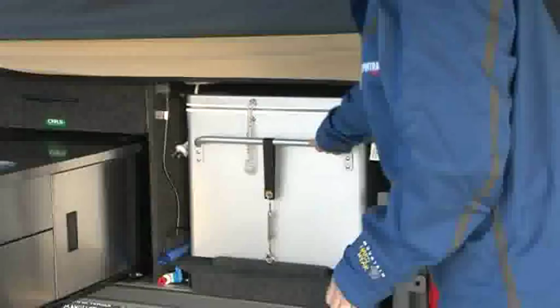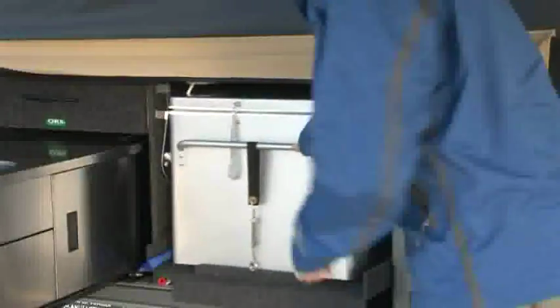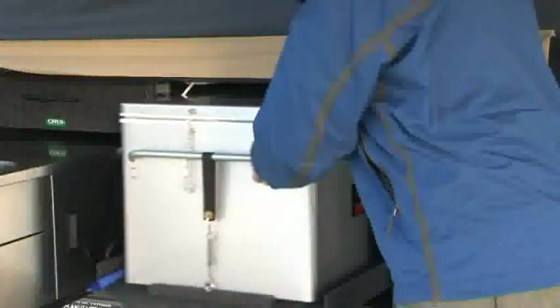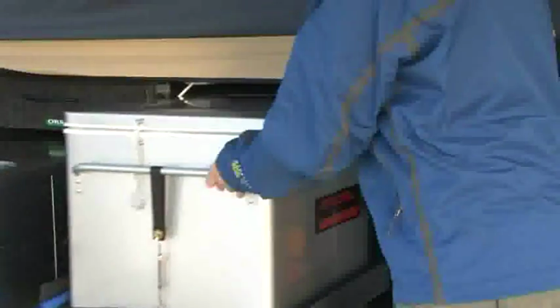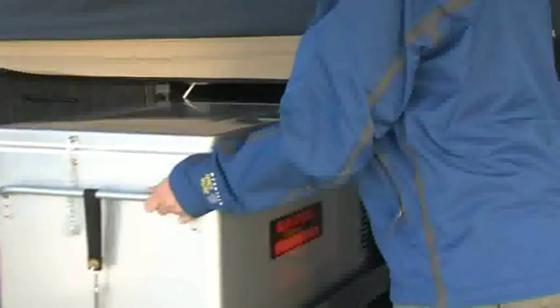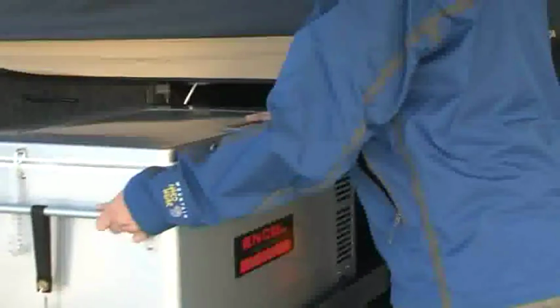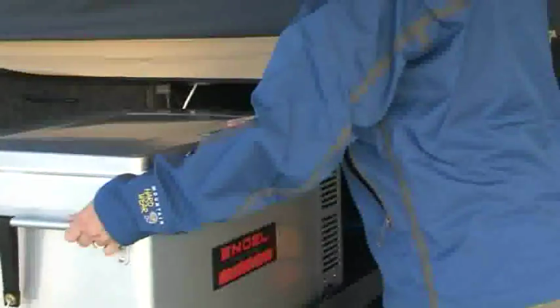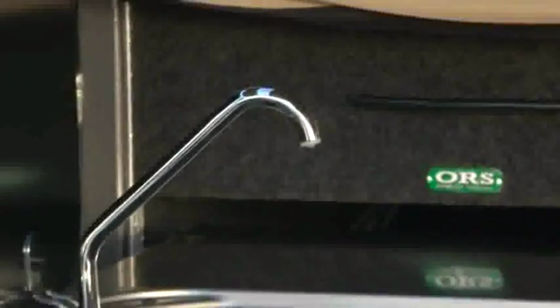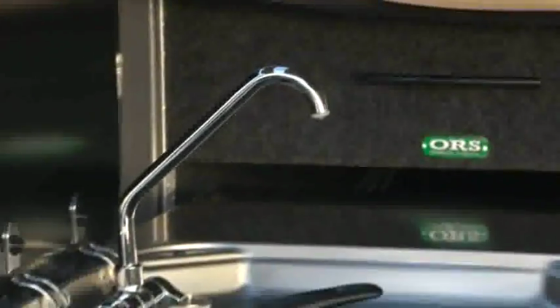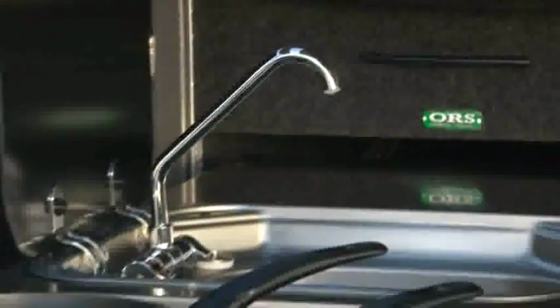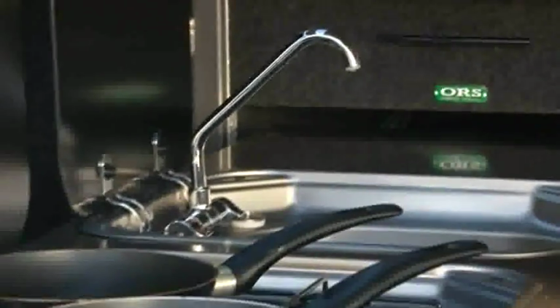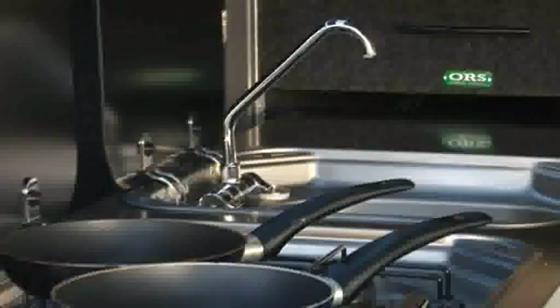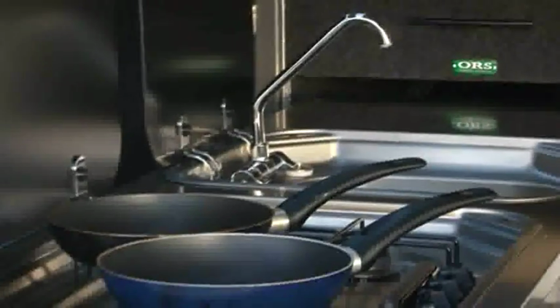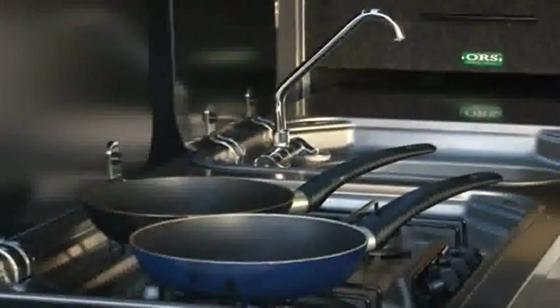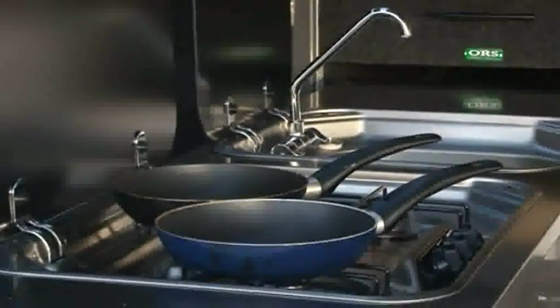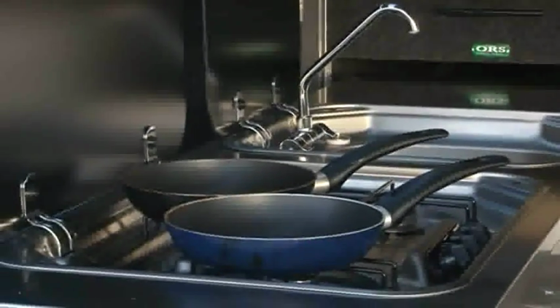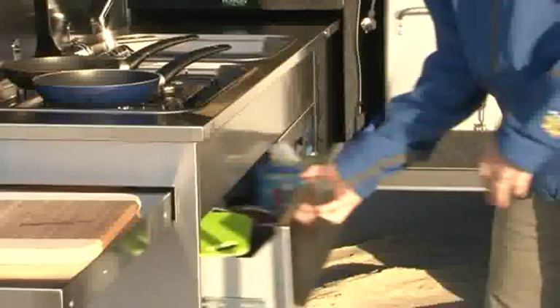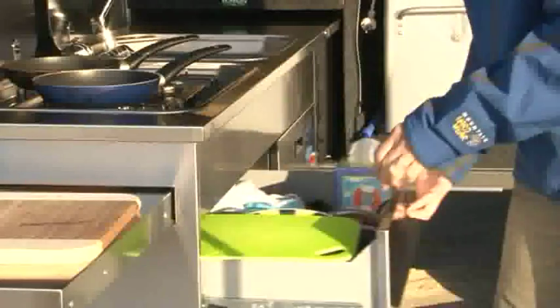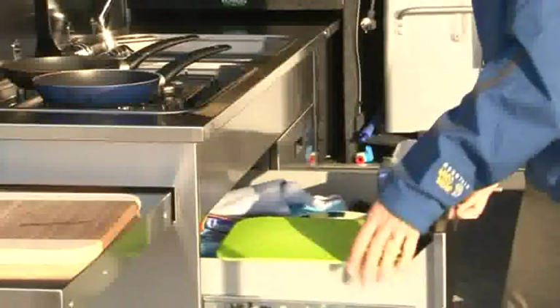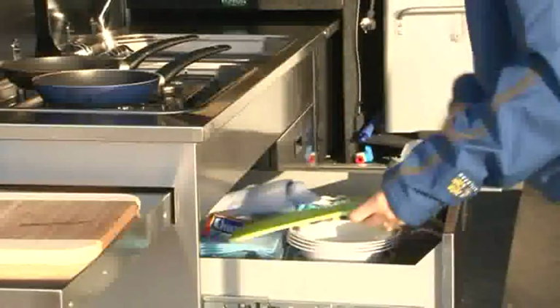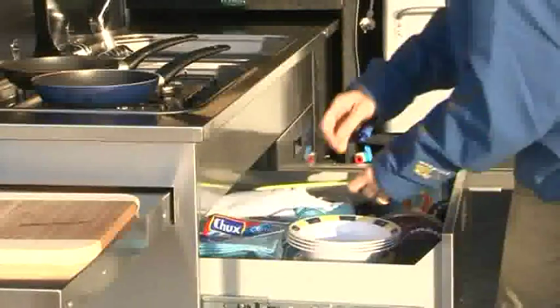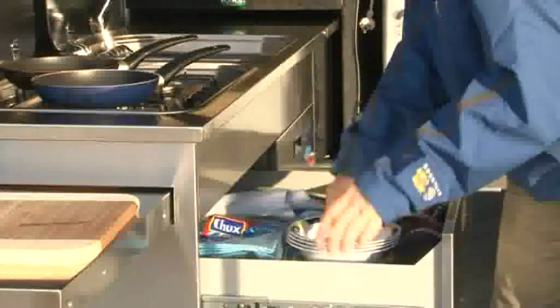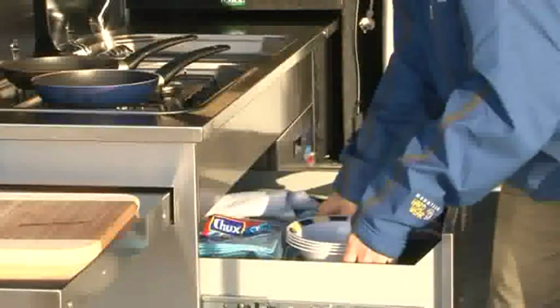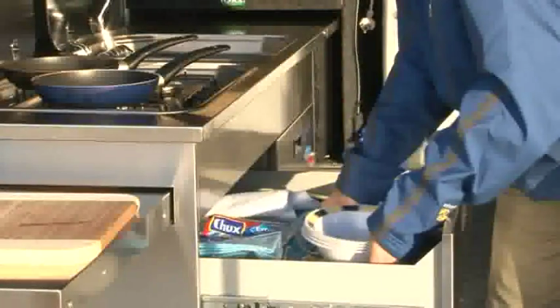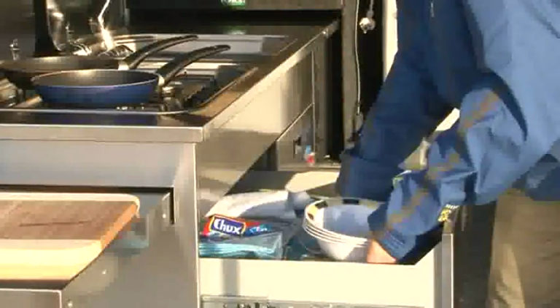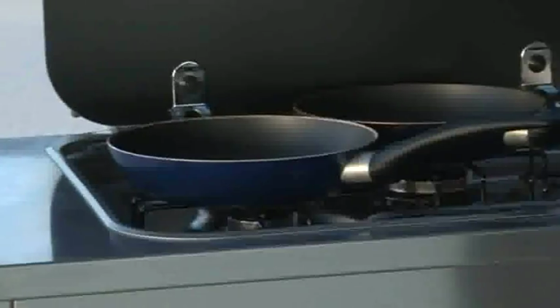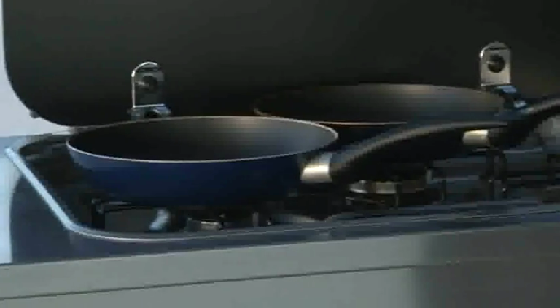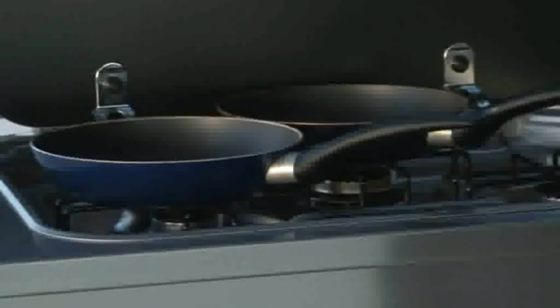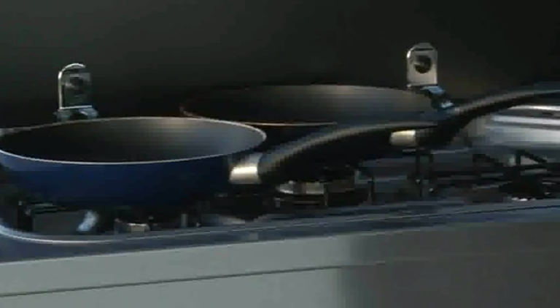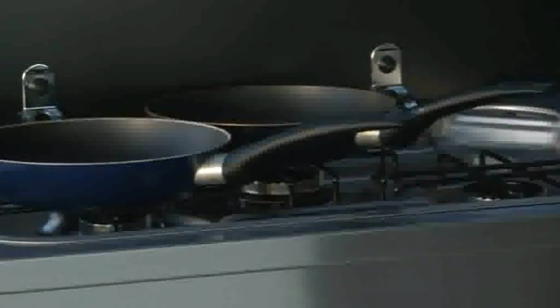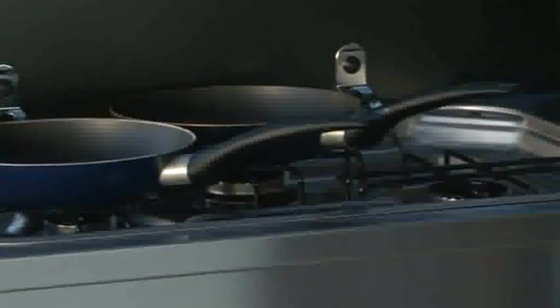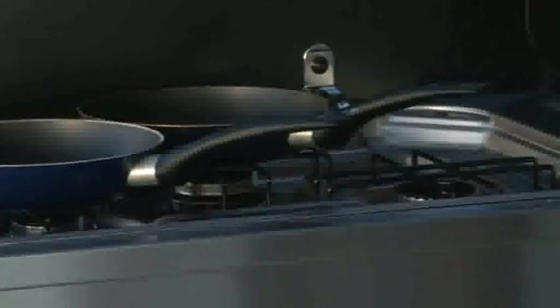We've got a 60 litre angled fridge, a full slide-out stainless steel kitchen with bench, cupboard space and a large pantry area on top. It's all plumbed up to the gas — three burner stove — and the sink's got hot and cold water to it.